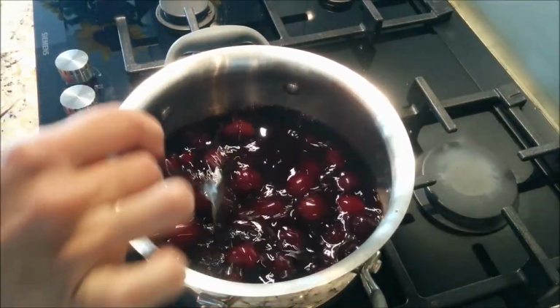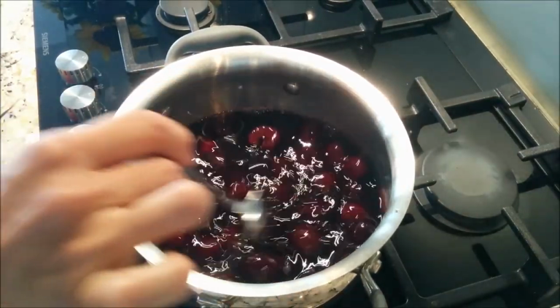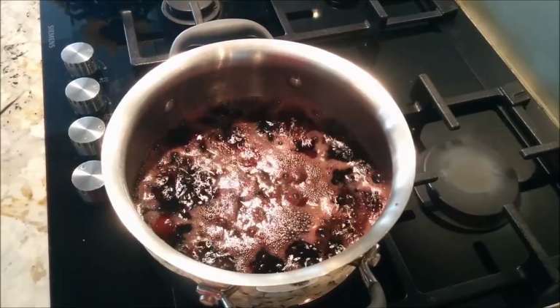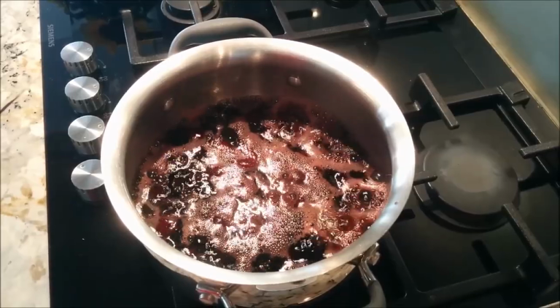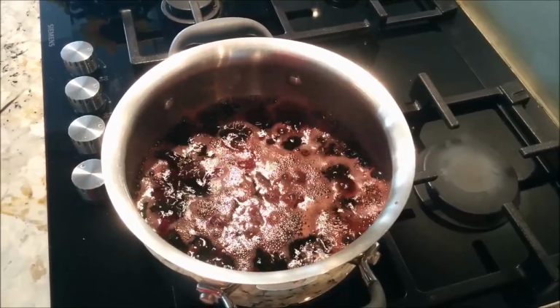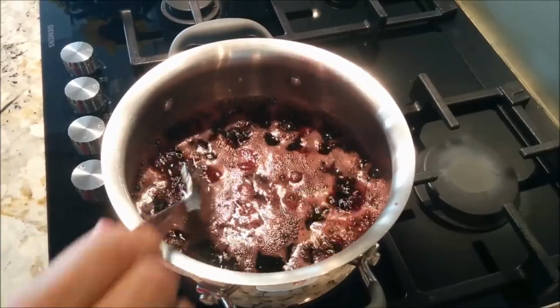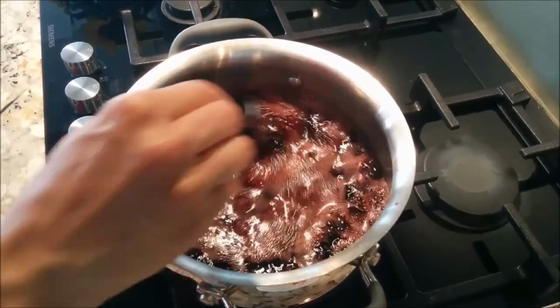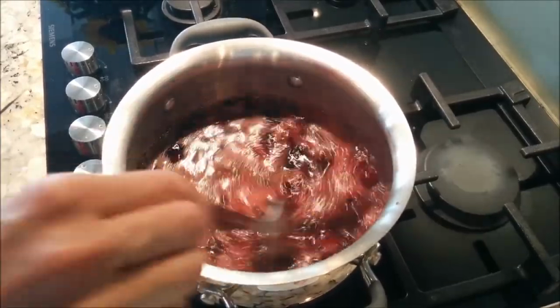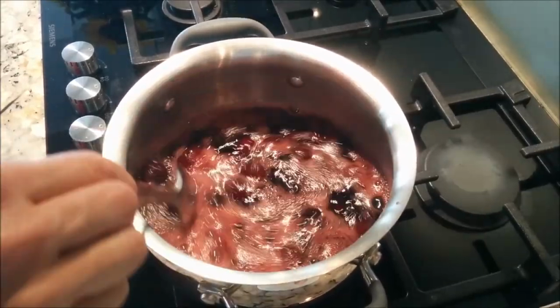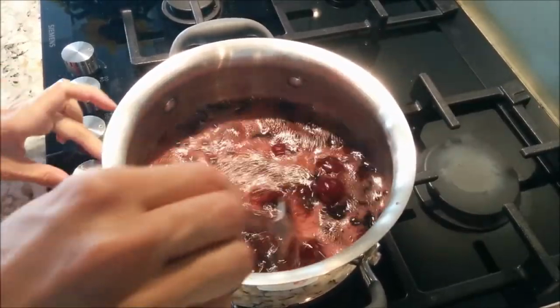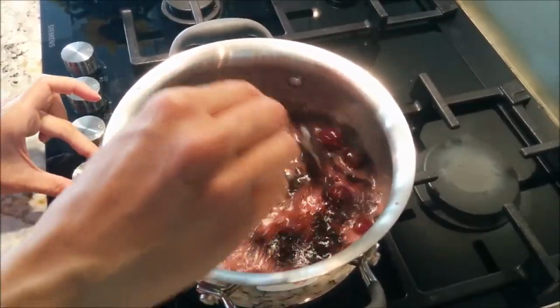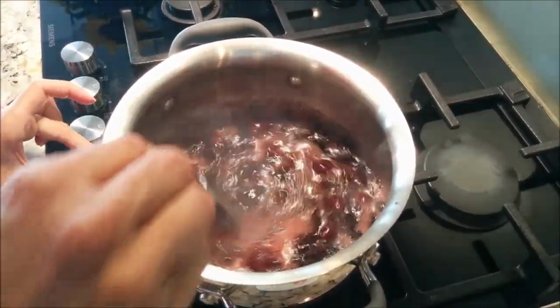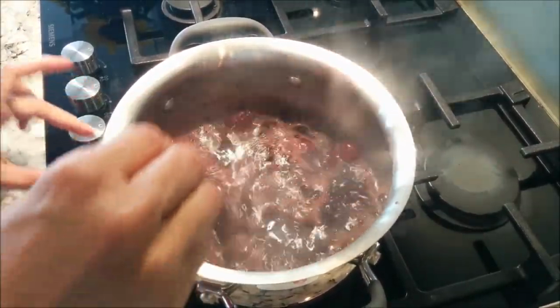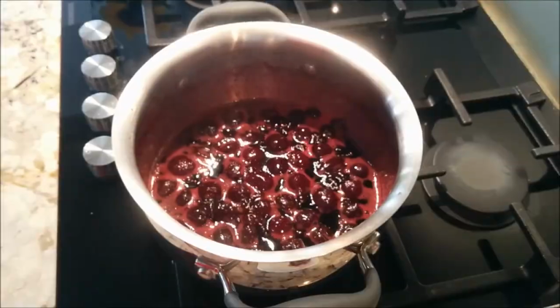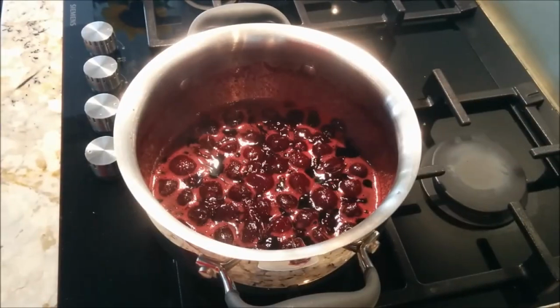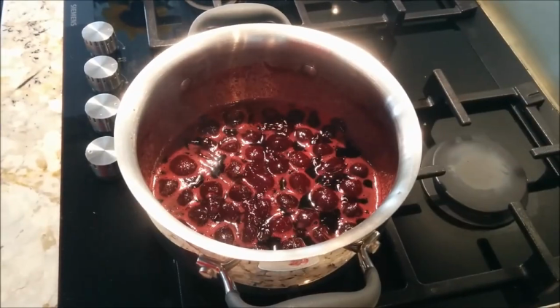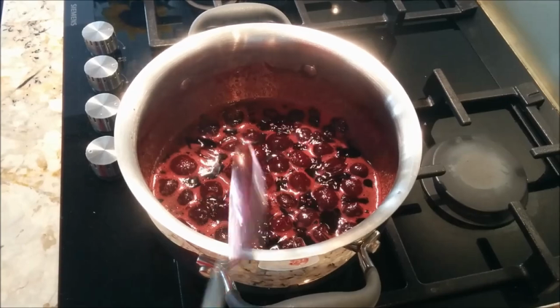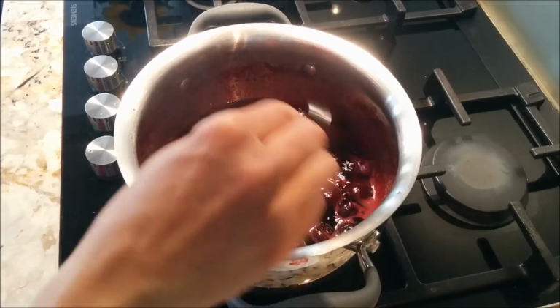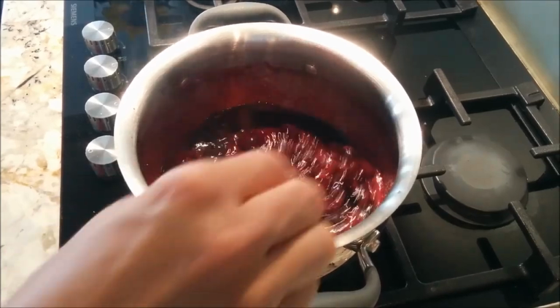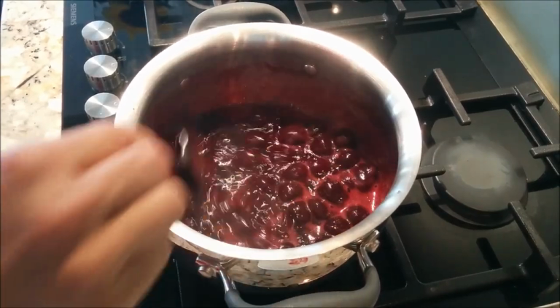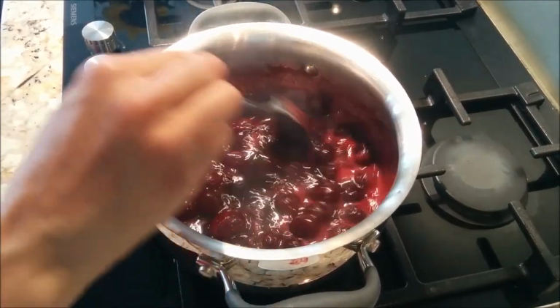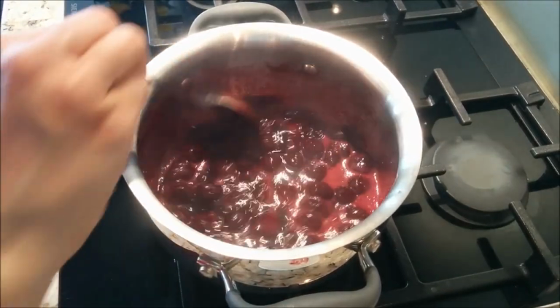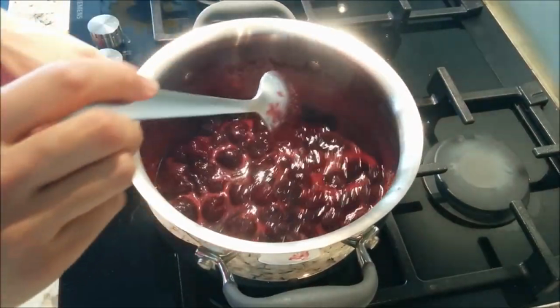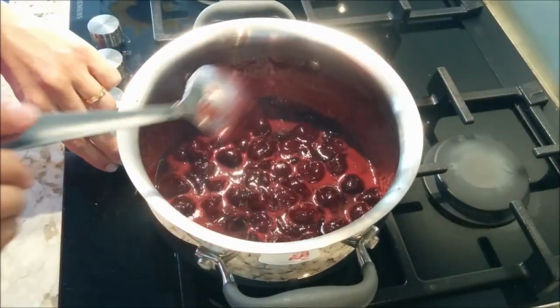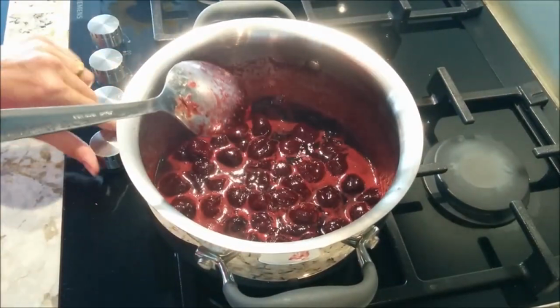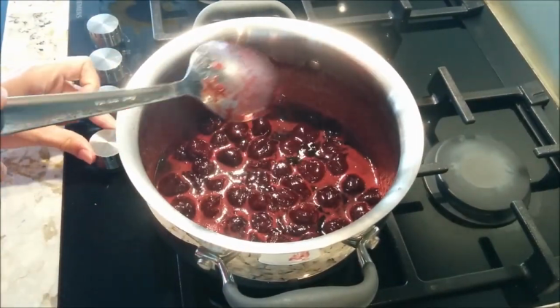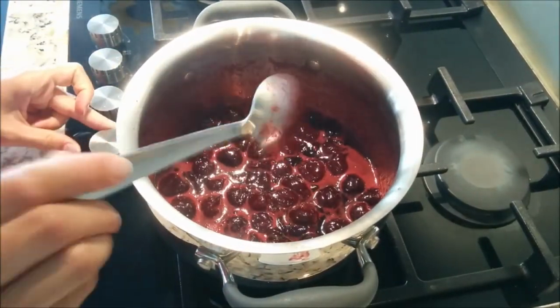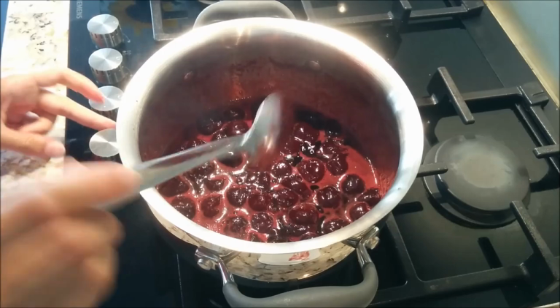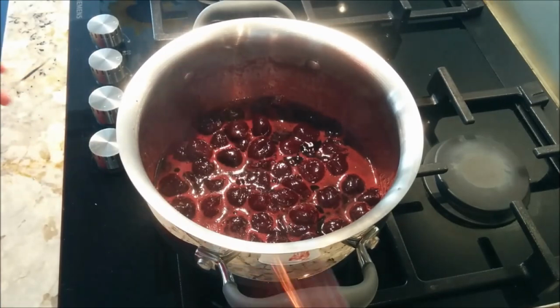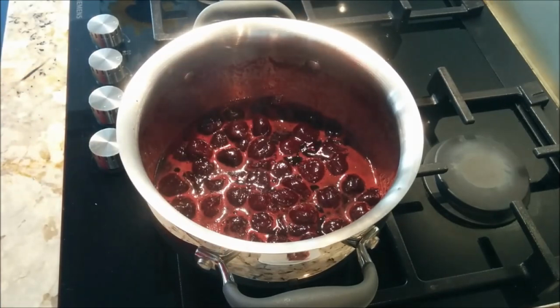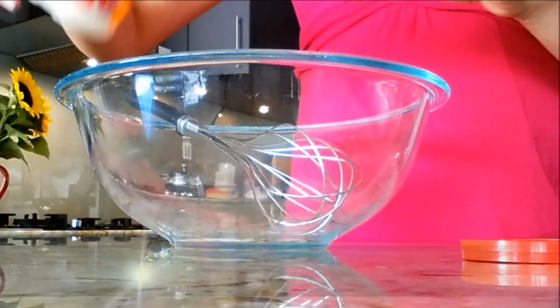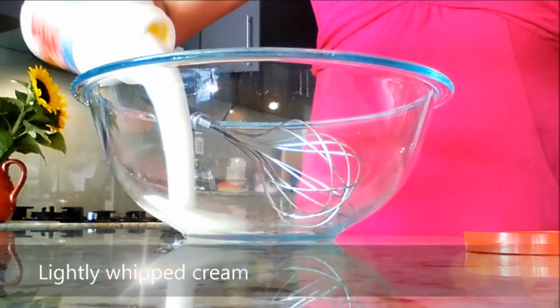Just give it a bit of a stir to make sure everything is combined. Now this can take anywhere between 10 and 20 minutes depending on your stove. You want it to just boil until there's a bit of syrup left and the cherries are nice and soft.